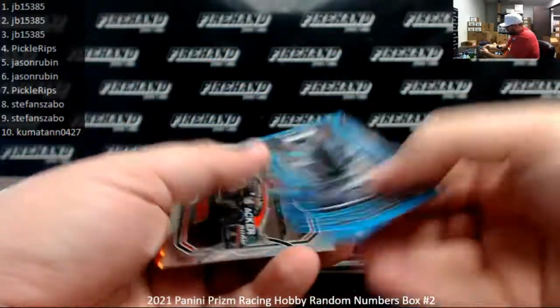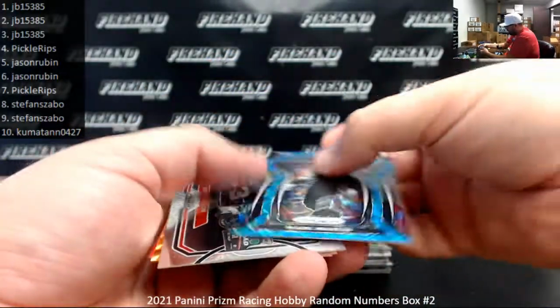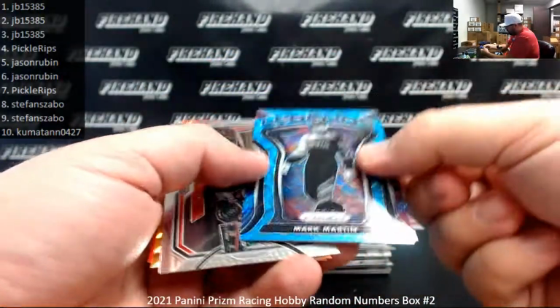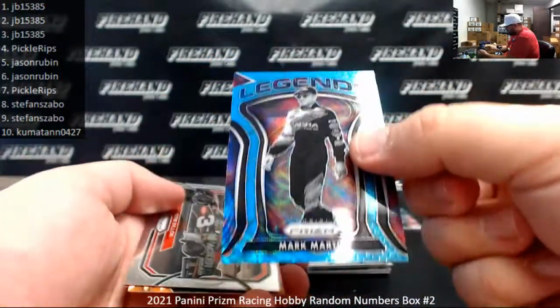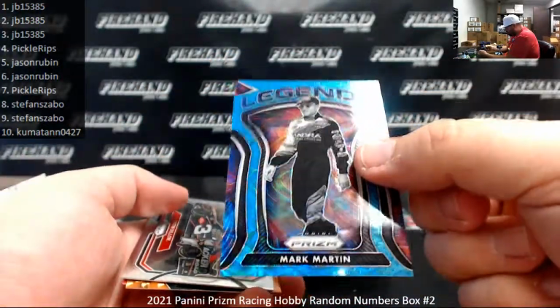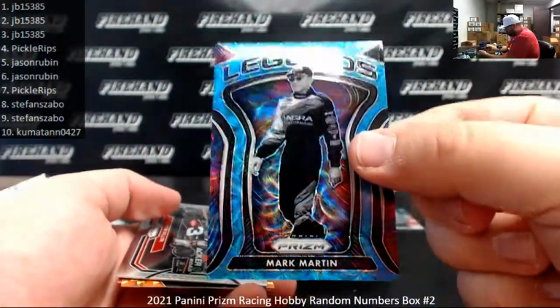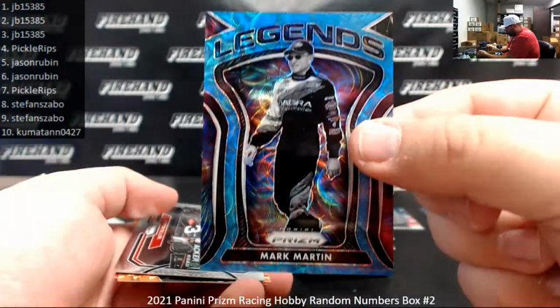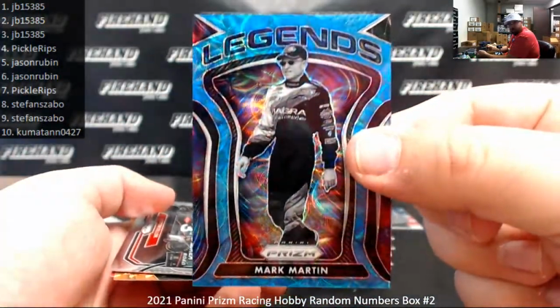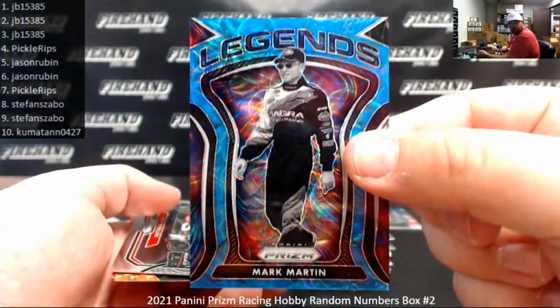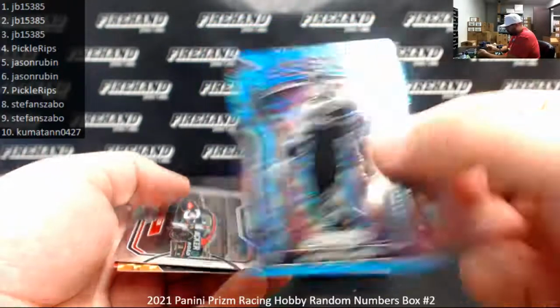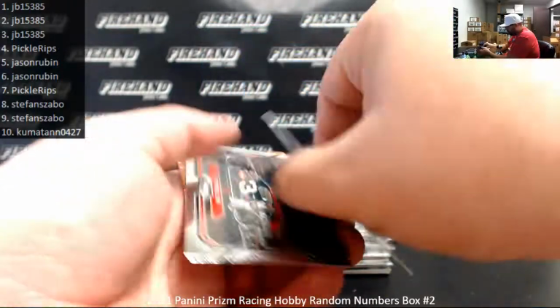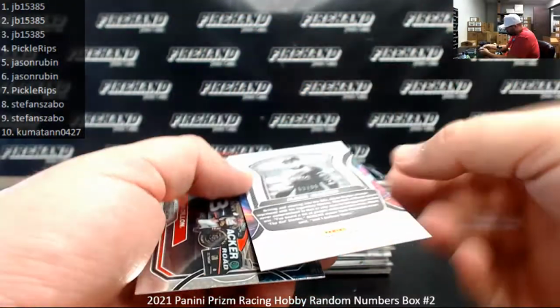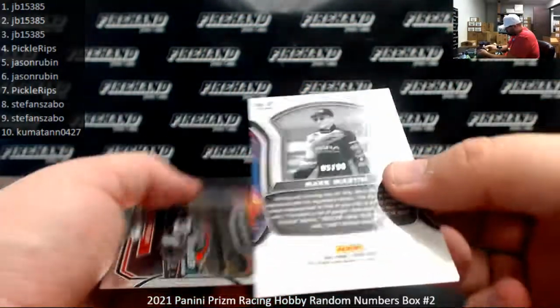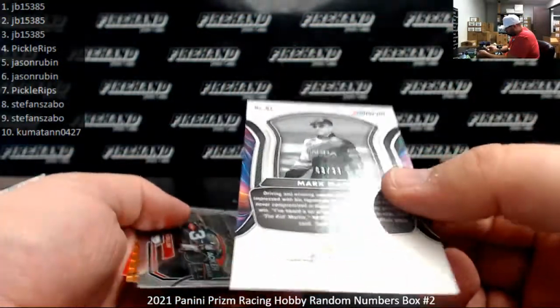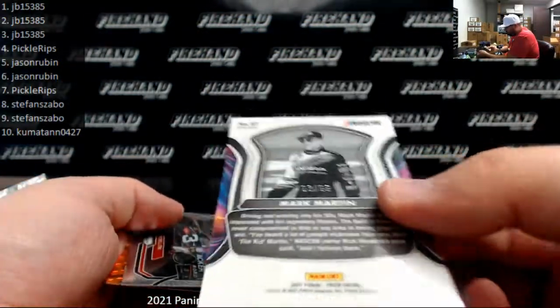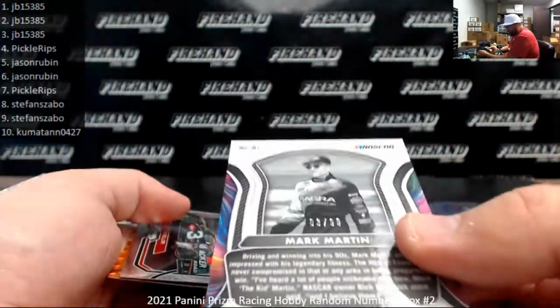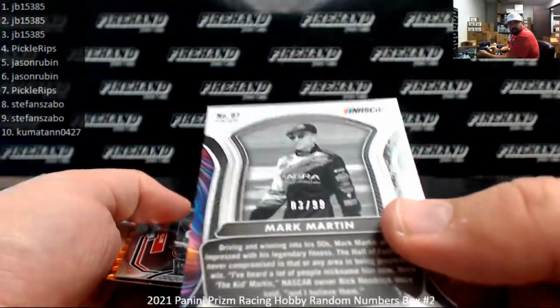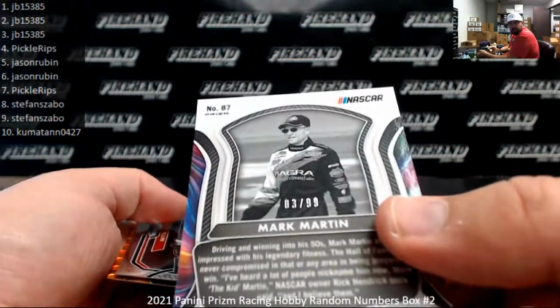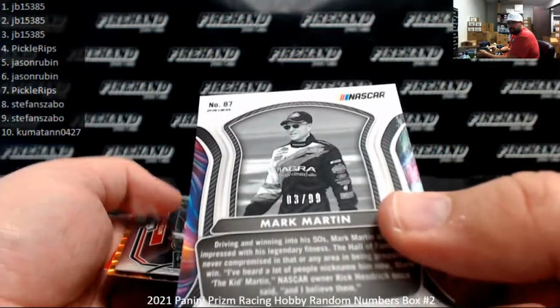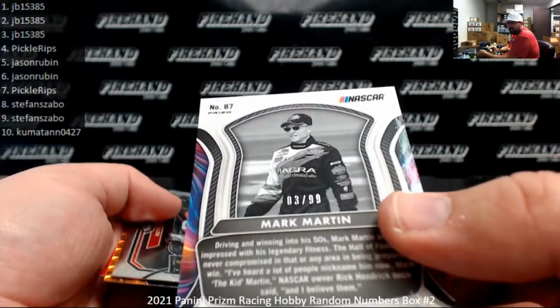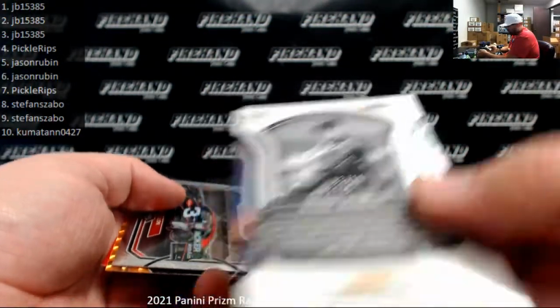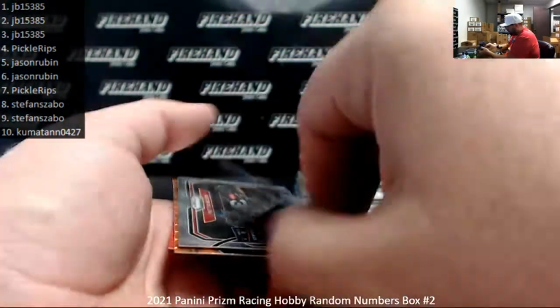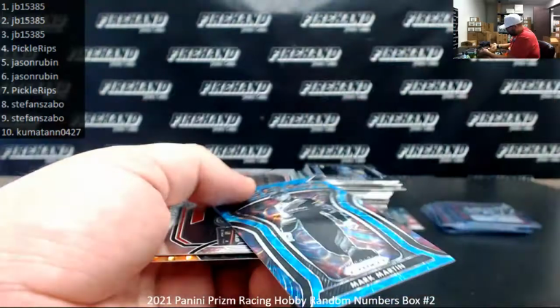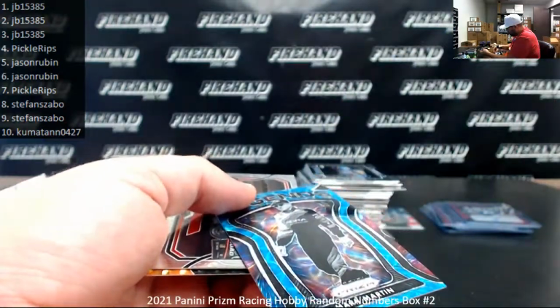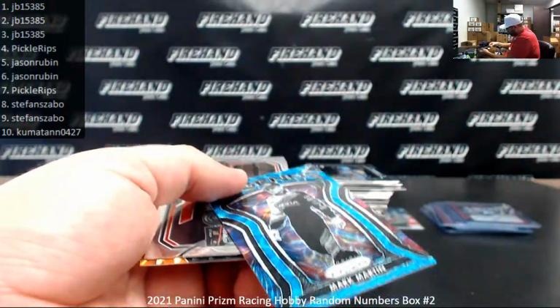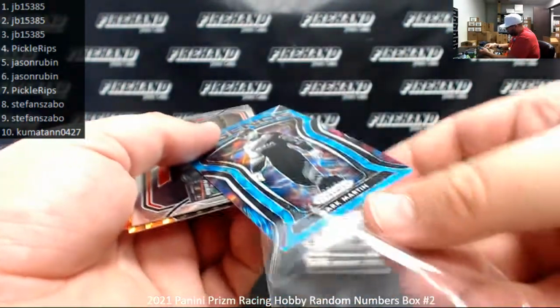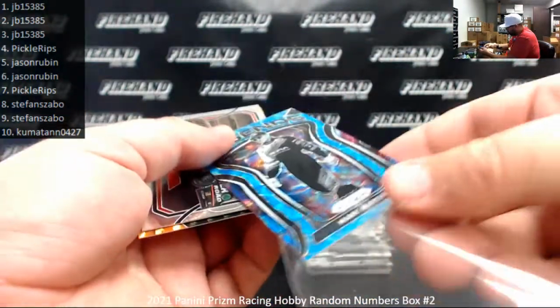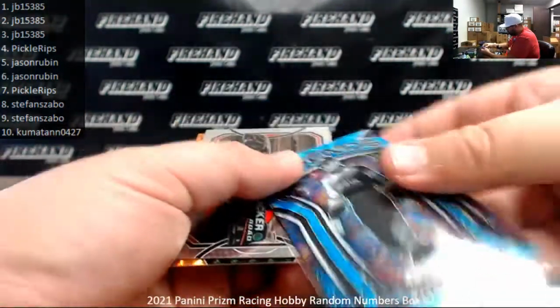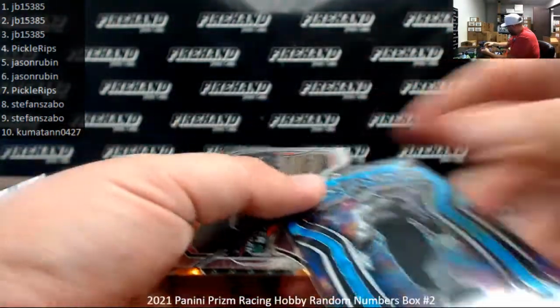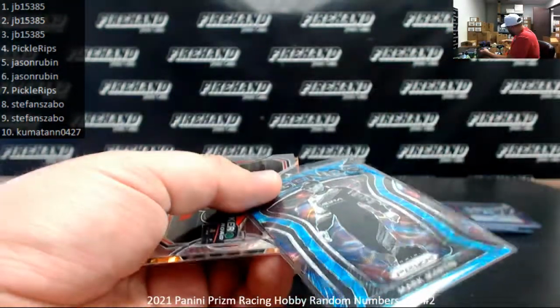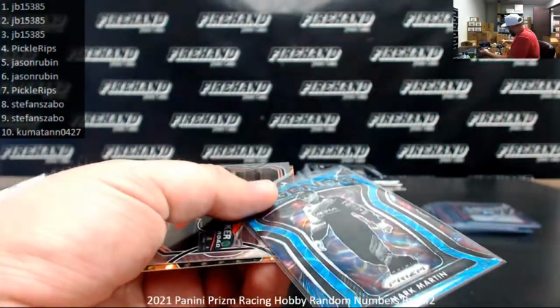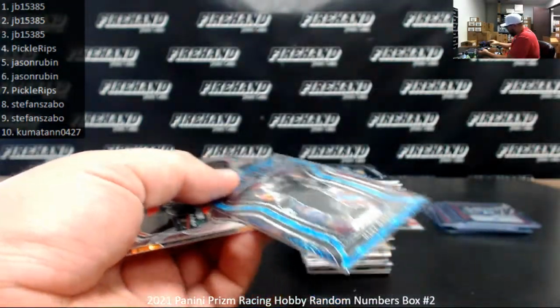Got a Carolina Blue Legends of Mark Martin — is this one serial numbered? It sure is — number three of 99. Spot number three going to JB 15385. First time I'd seen that particular Prism; we didn't see it in the first box.